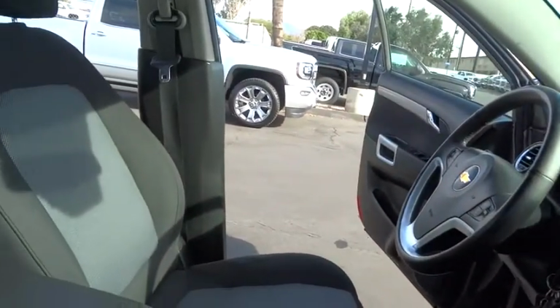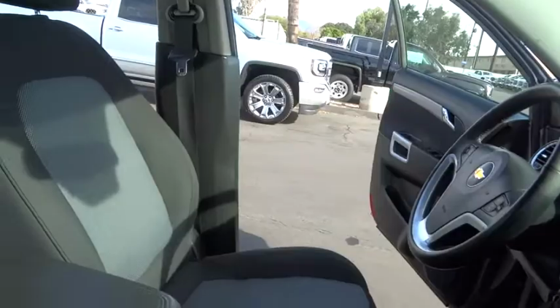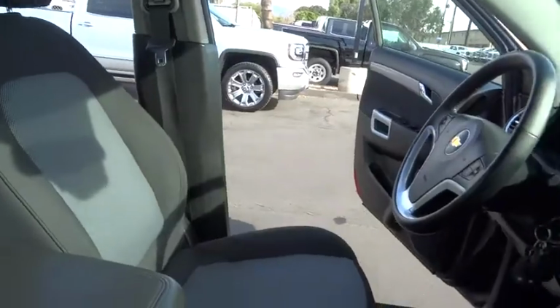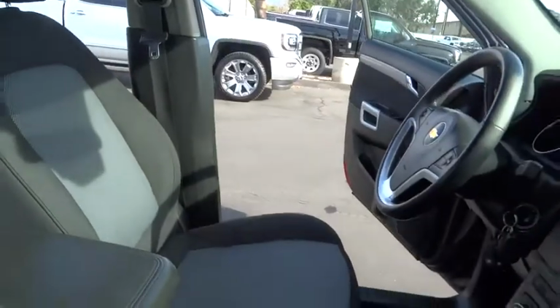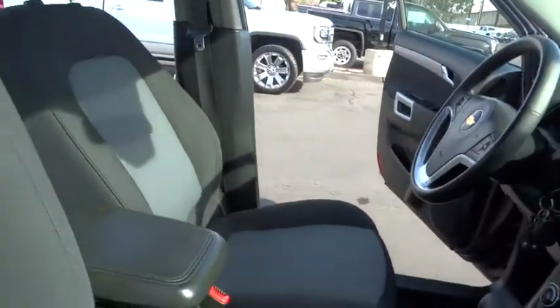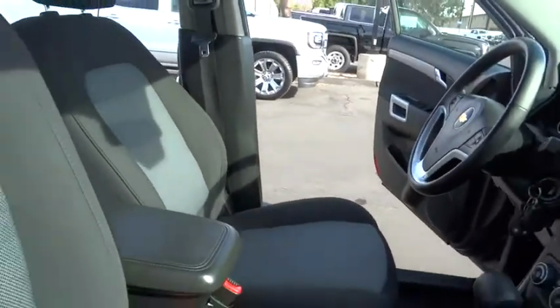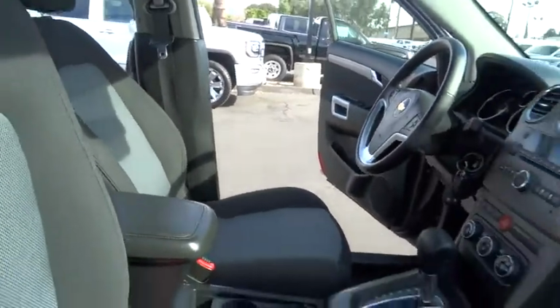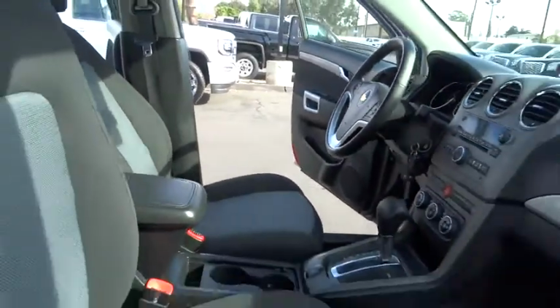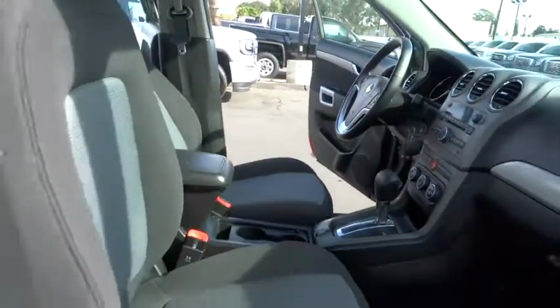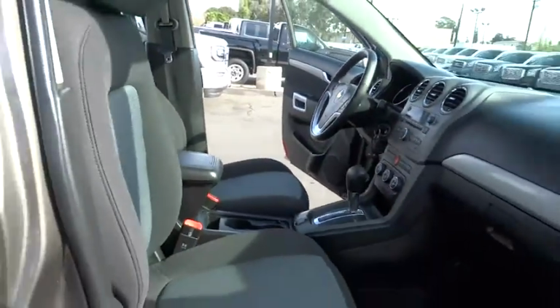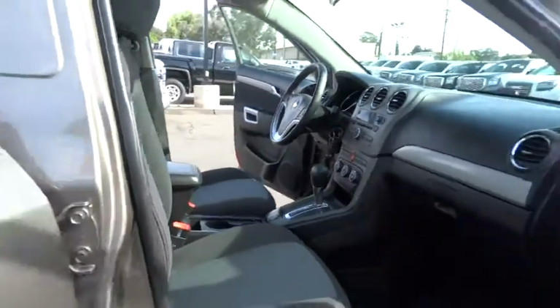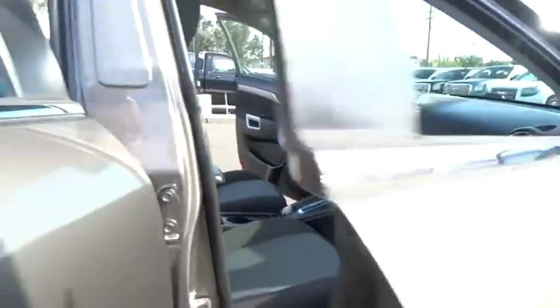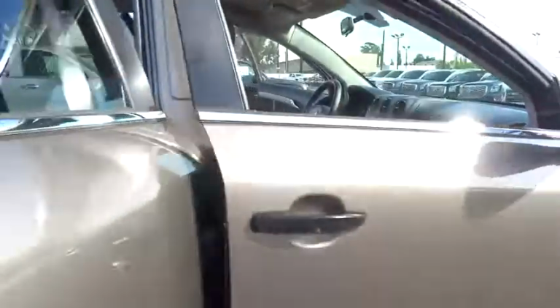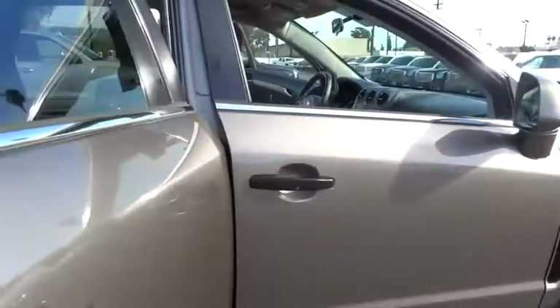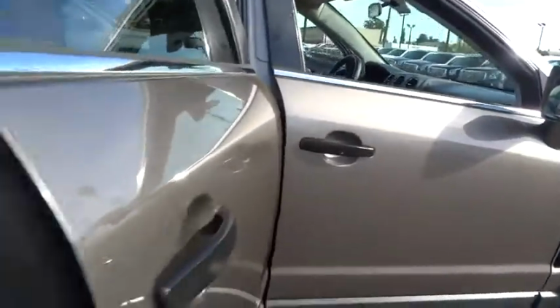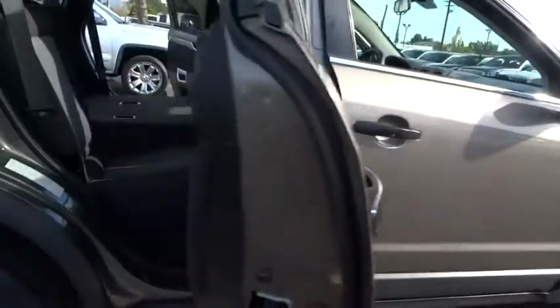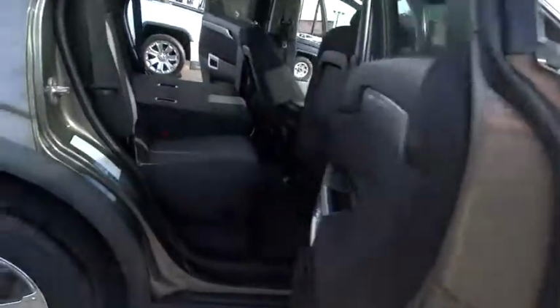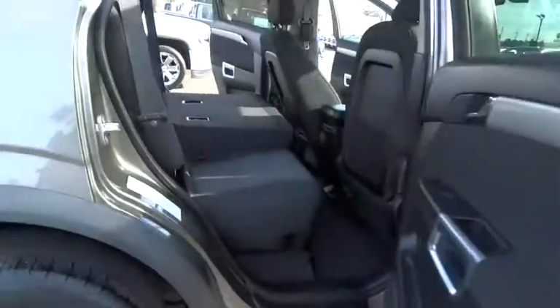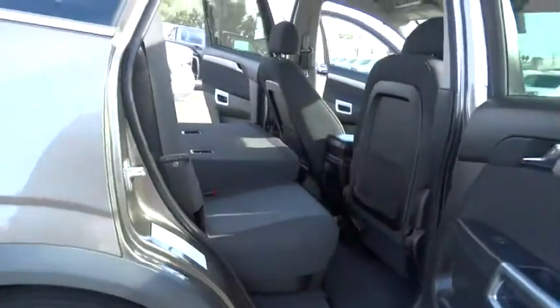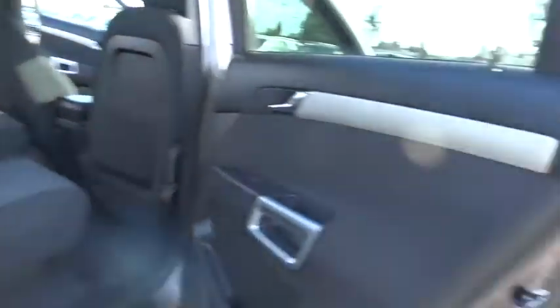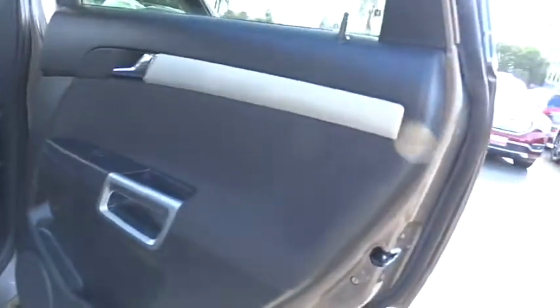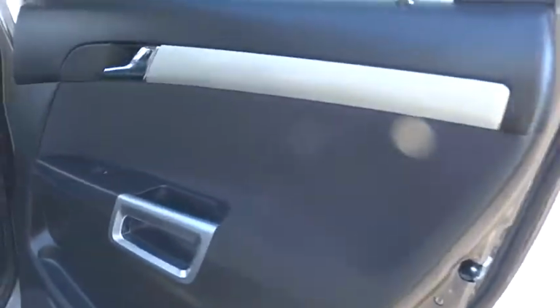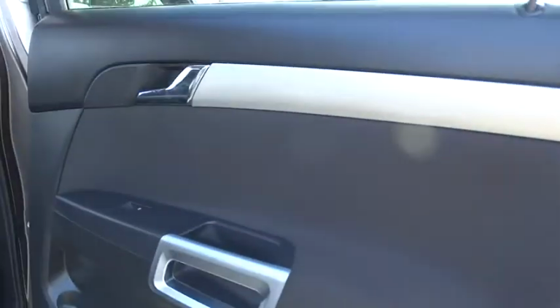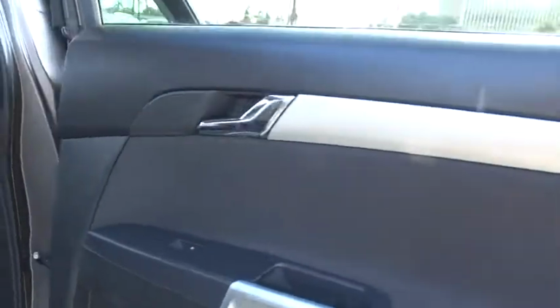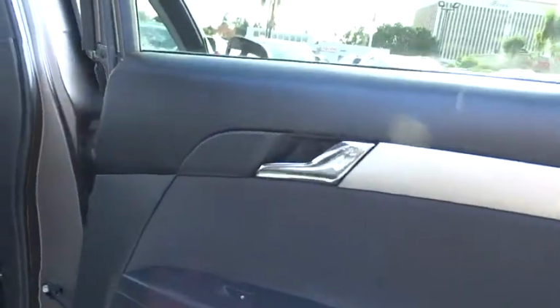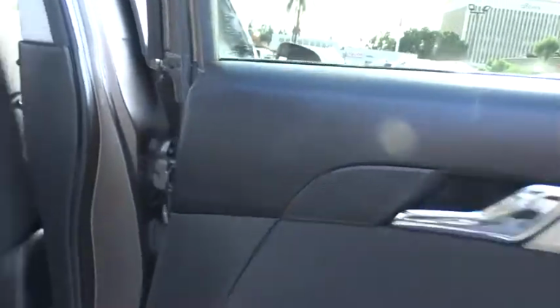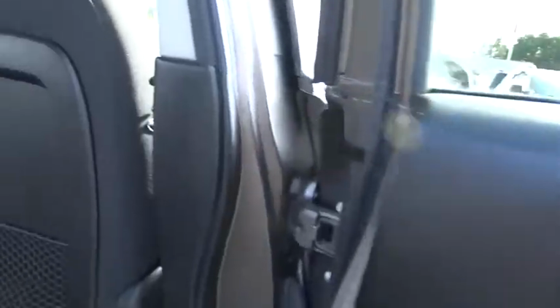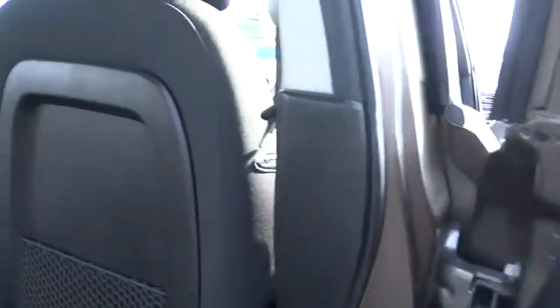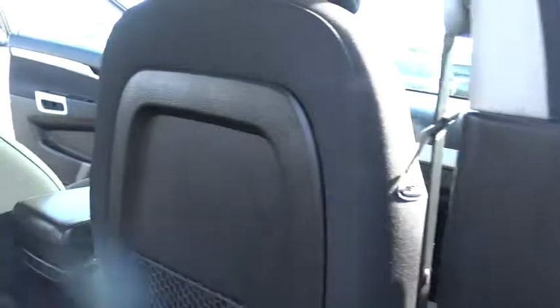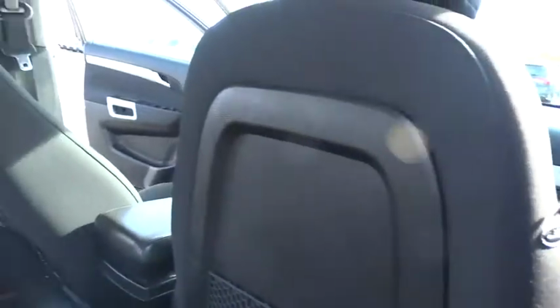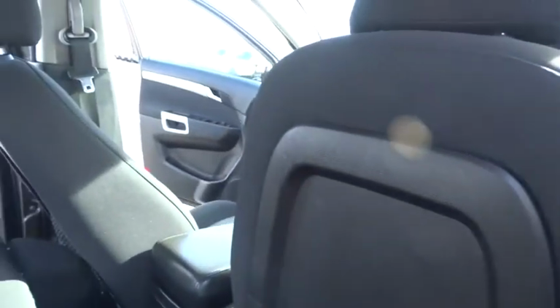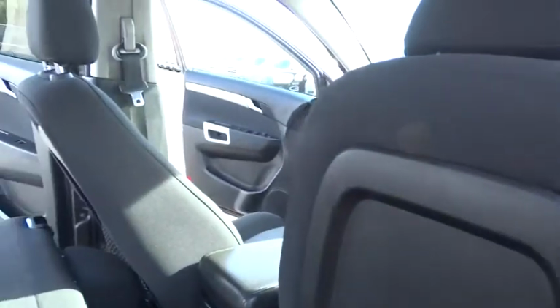Floor mats, AM/FM stereo radio, rear defrost, climate control, FWD, MP3 player, CD player. Drive away with a great deal on this vehicle — call or stop in today.